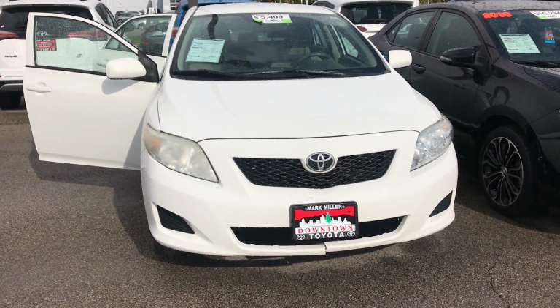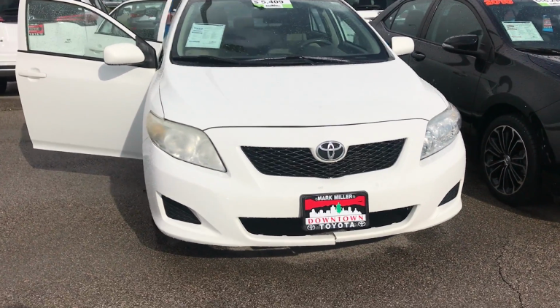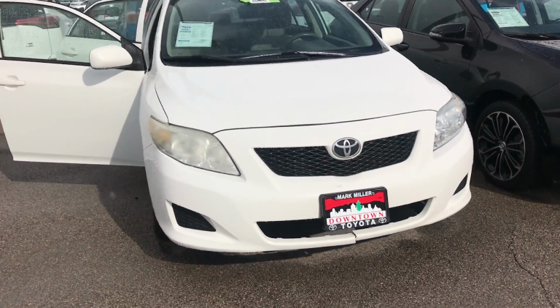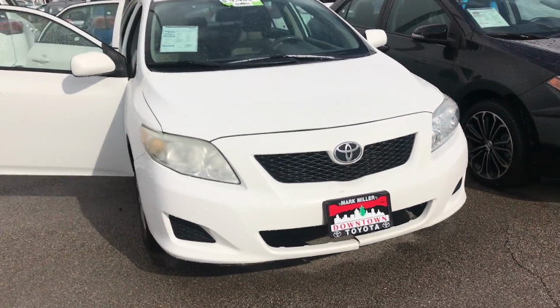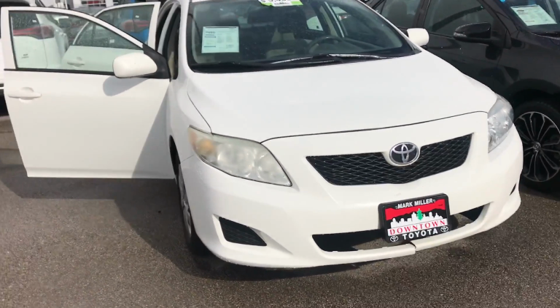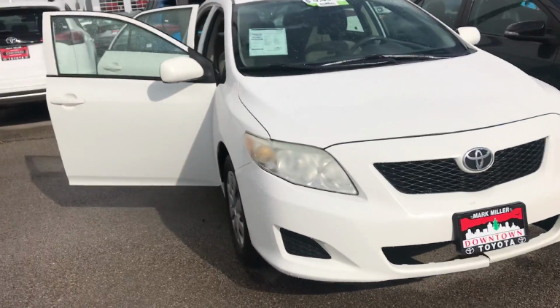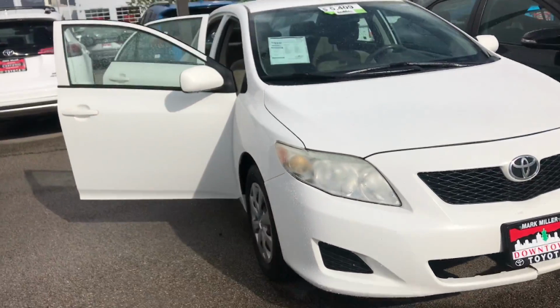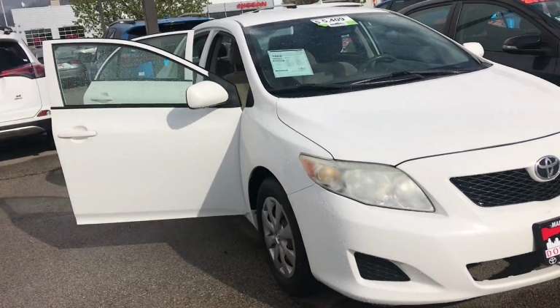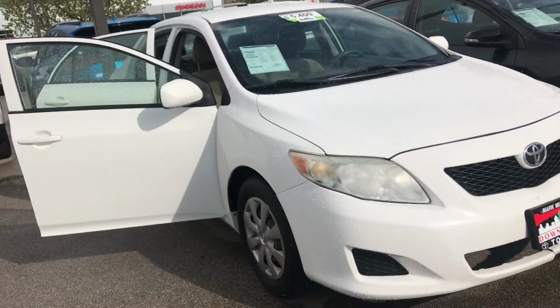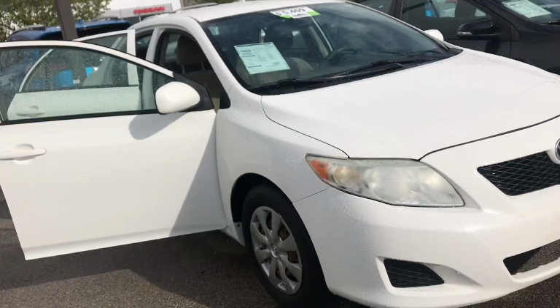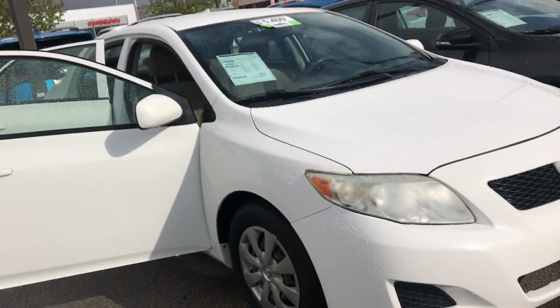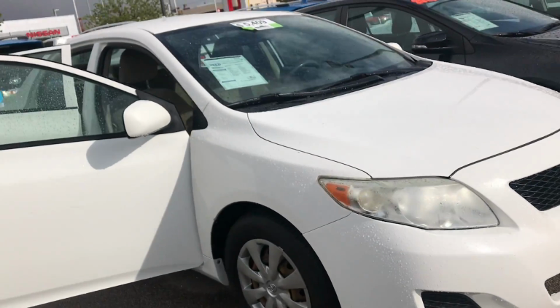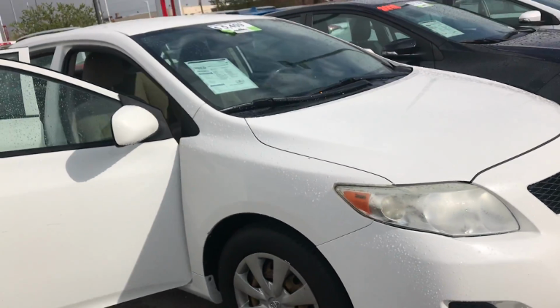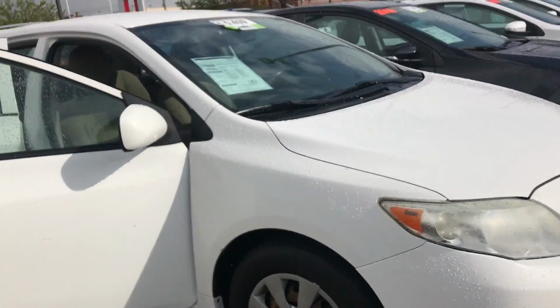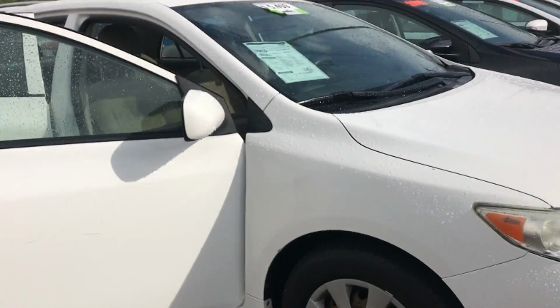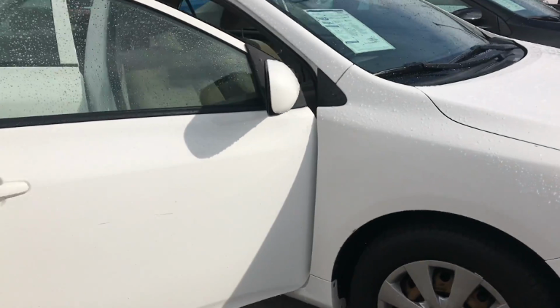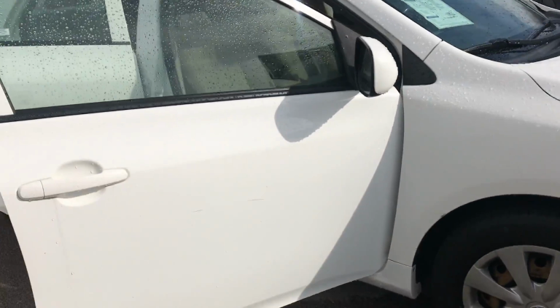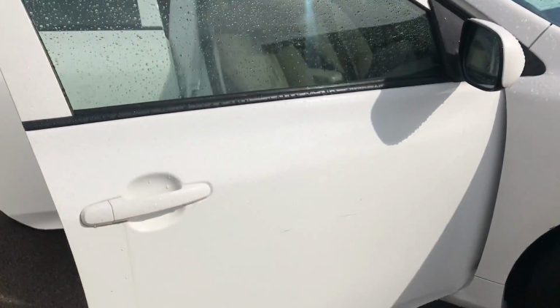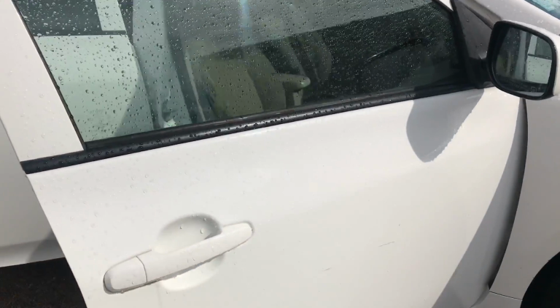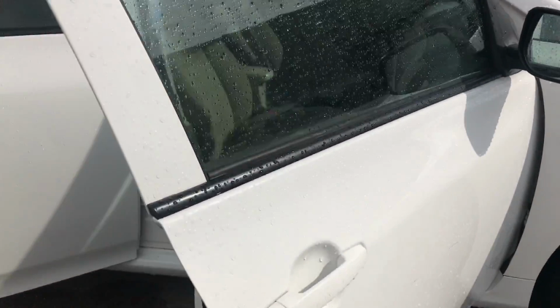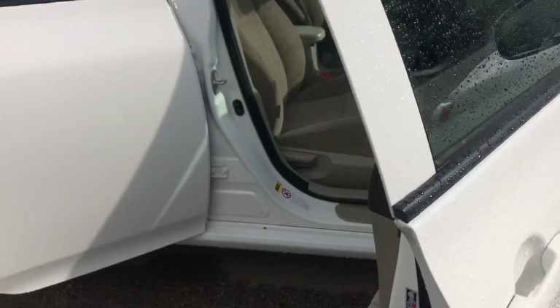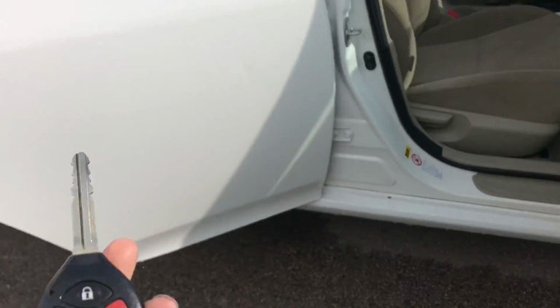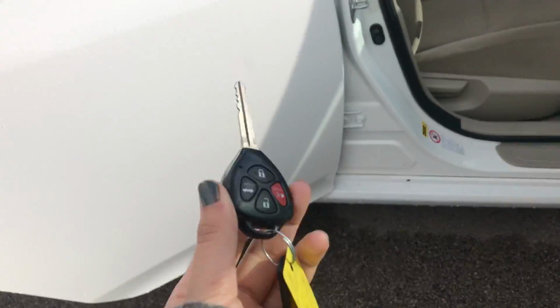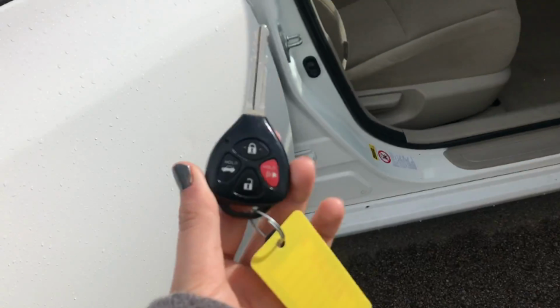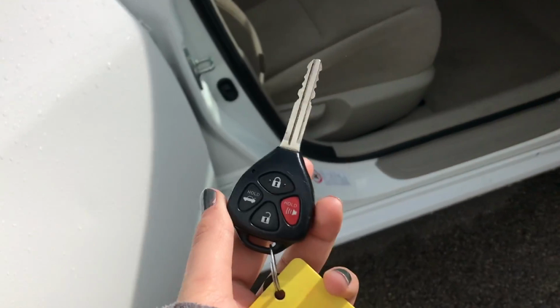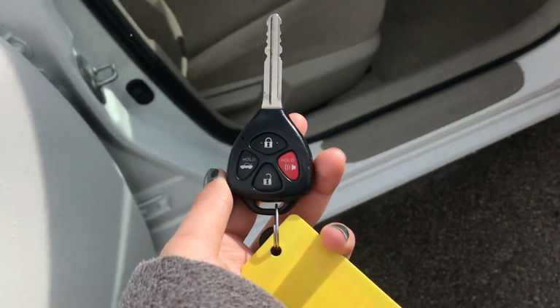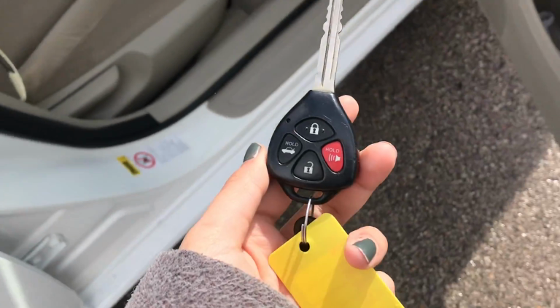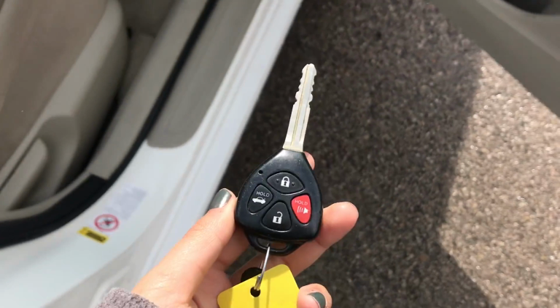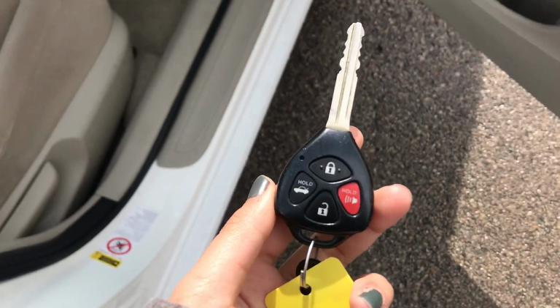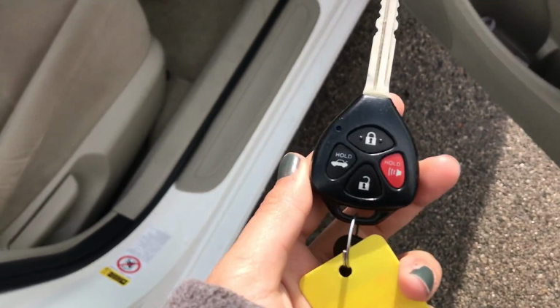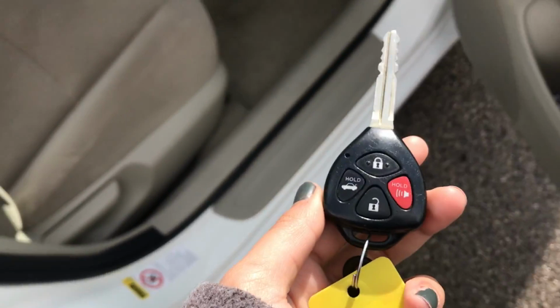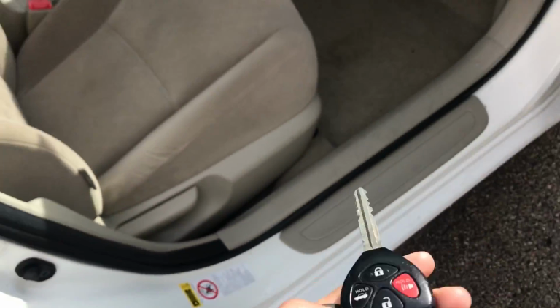Hi Michael, this is Sam here from Mark Miller Toyota. Right here I have for you our 2009 Toyota Corolla LE in the color white. Starting off with the key fob, this is what it's going to look like — you do have keyless entry.